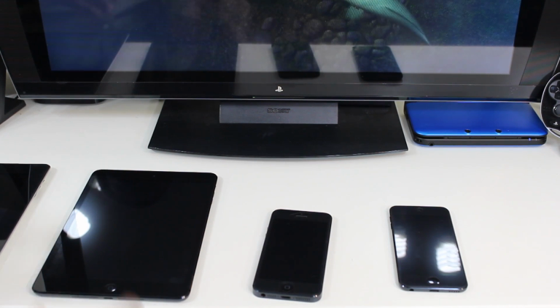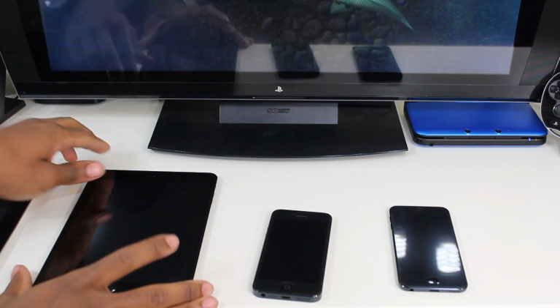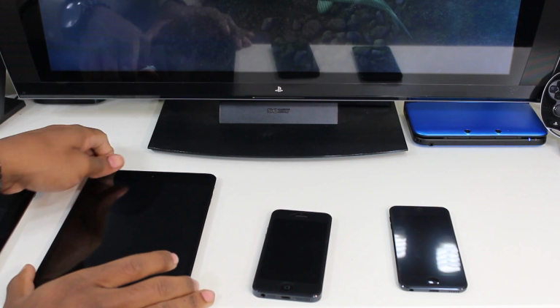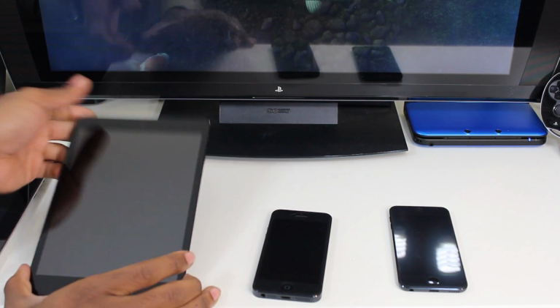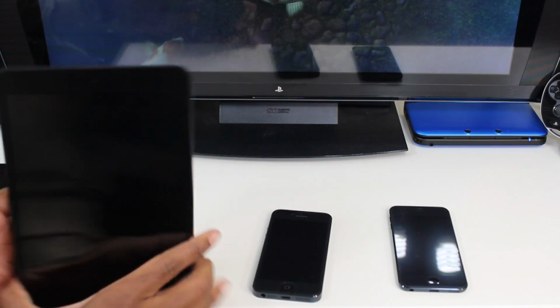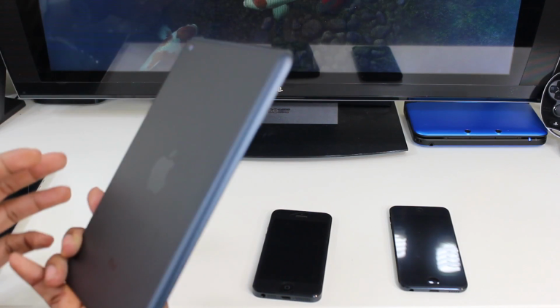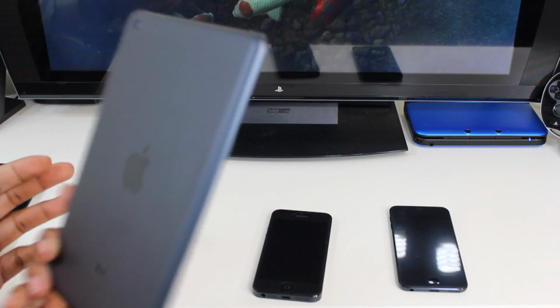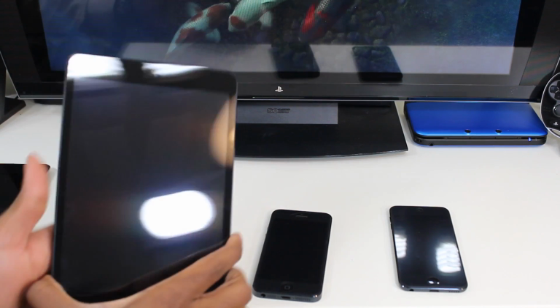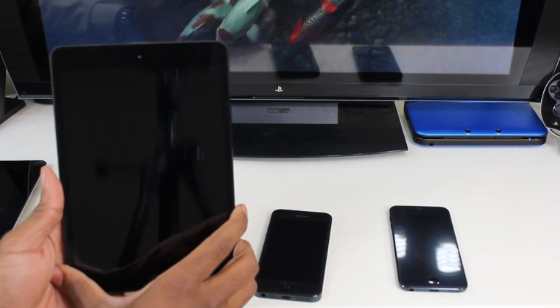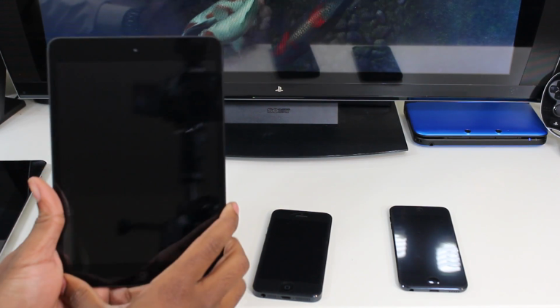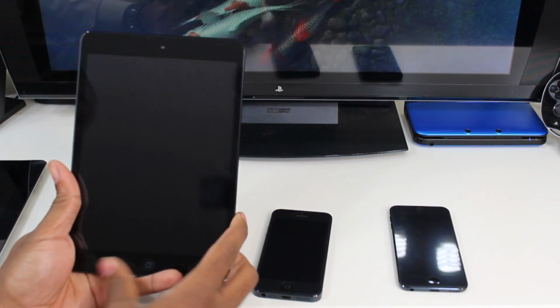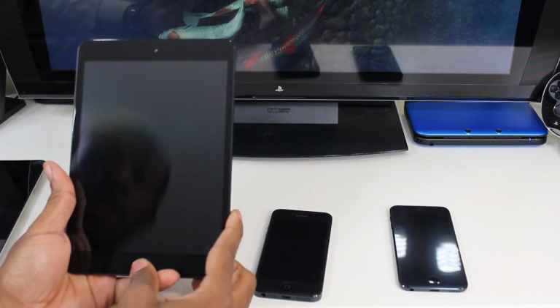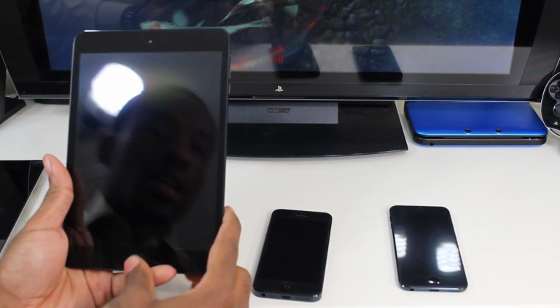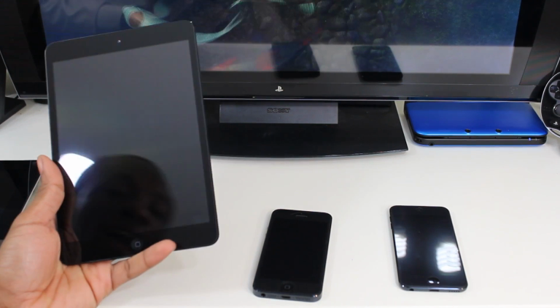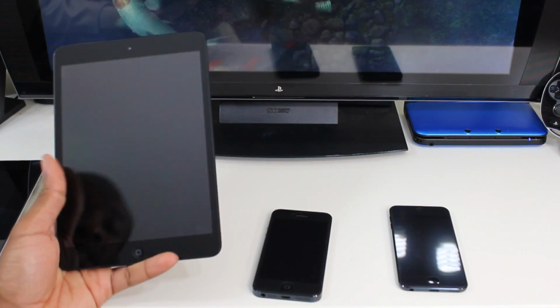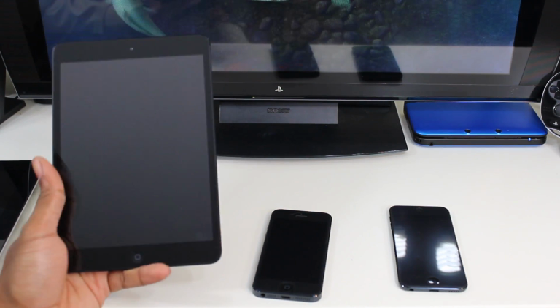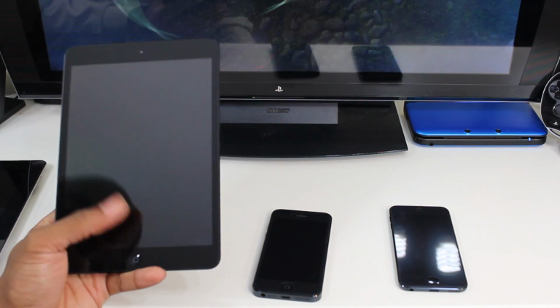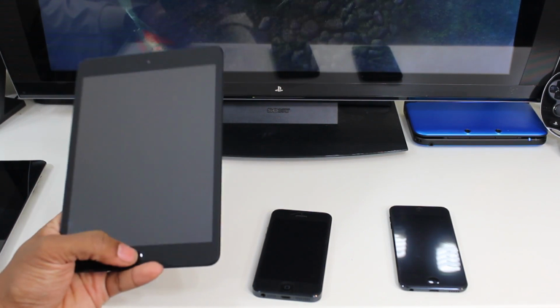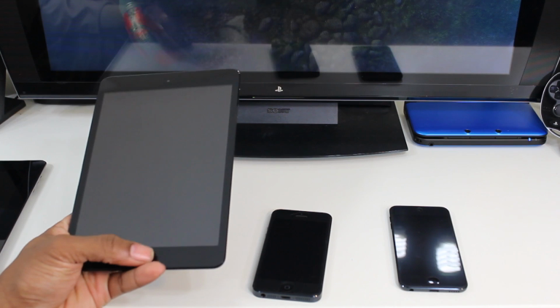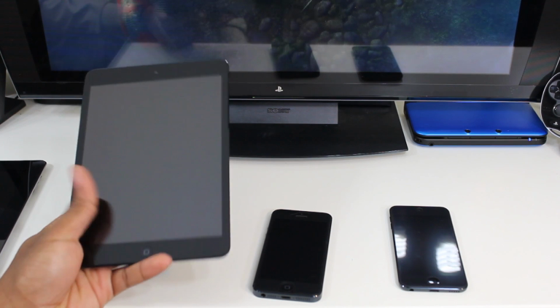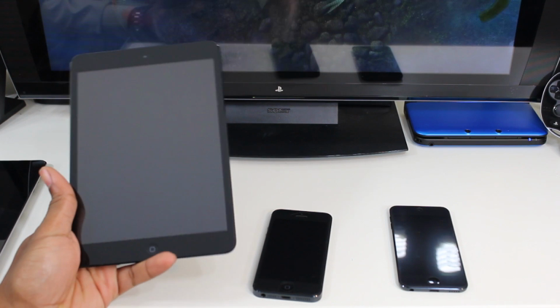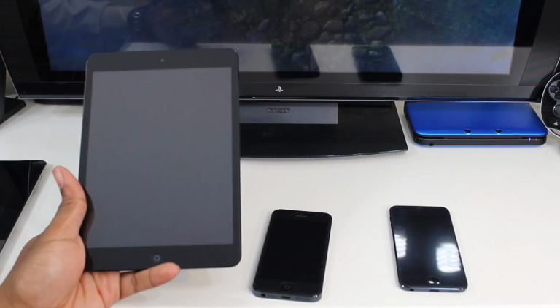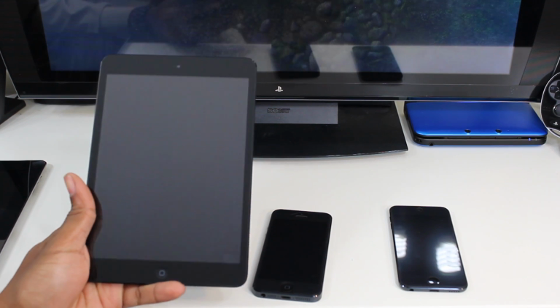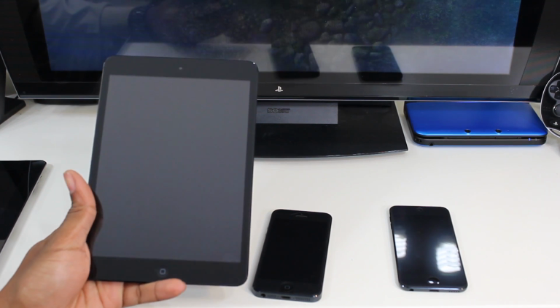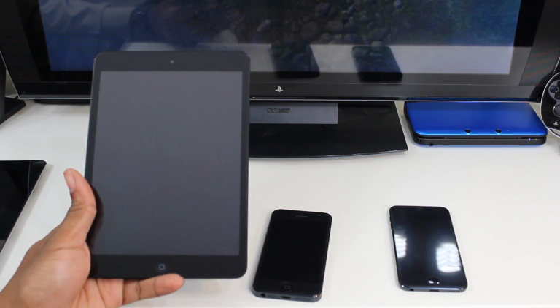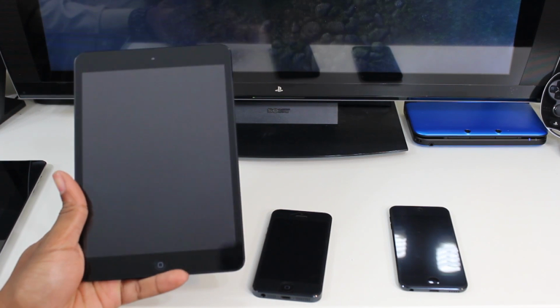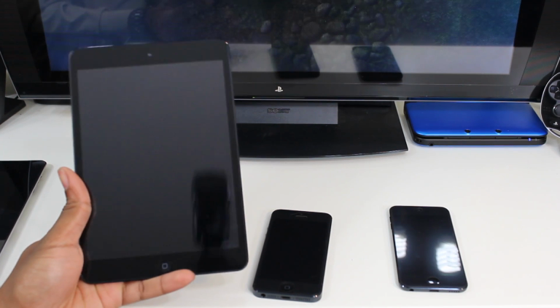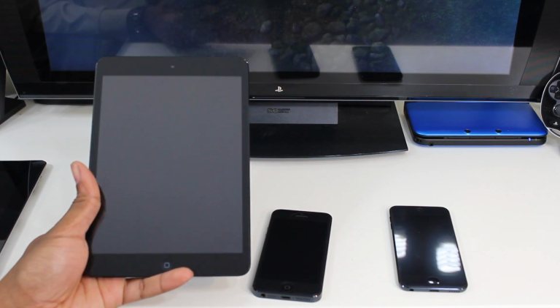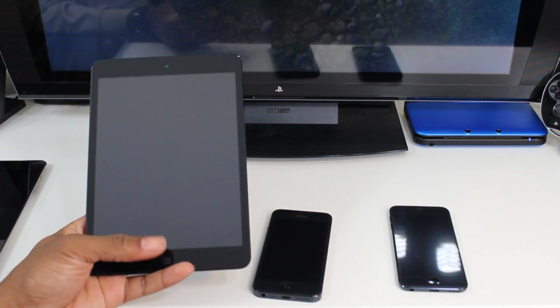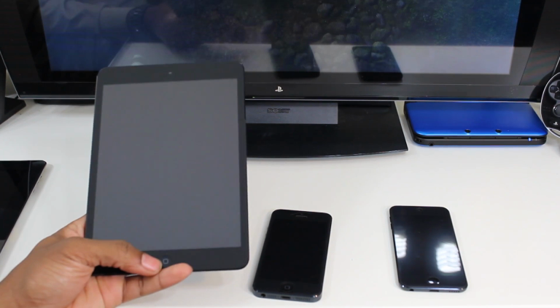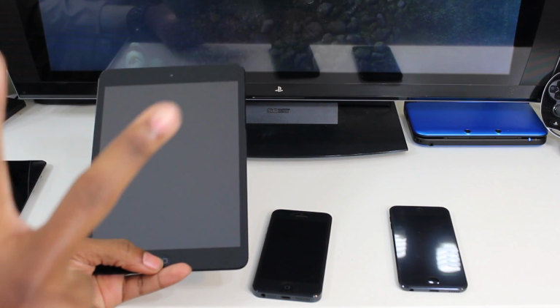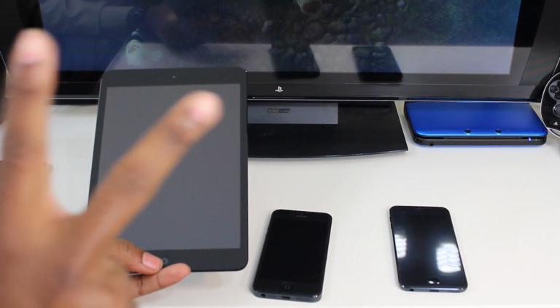Enough of my babbling. Definitely stay tuned for the review and comparisons between the Nexus 7, stuff like that. Thanks for watching. Until the next video guys, your average consumer. Peace.